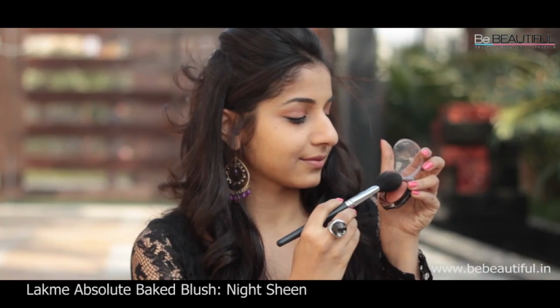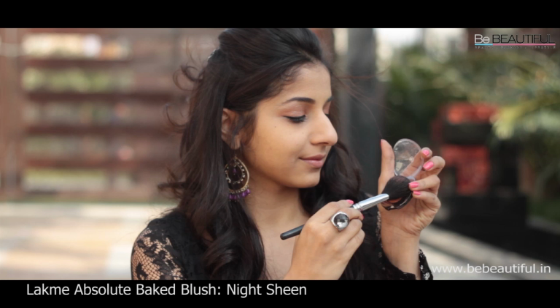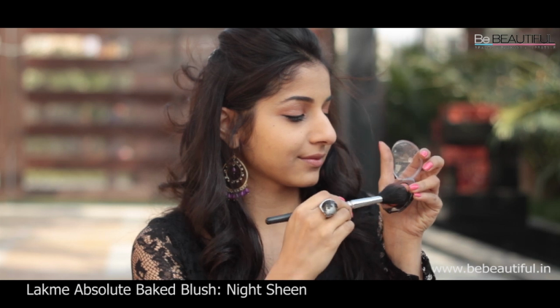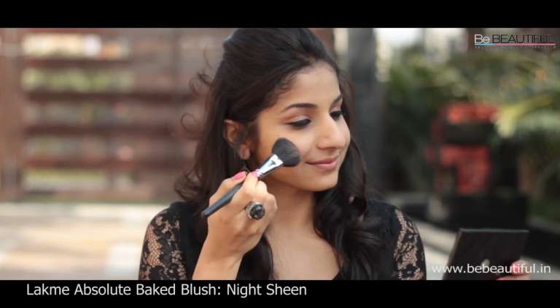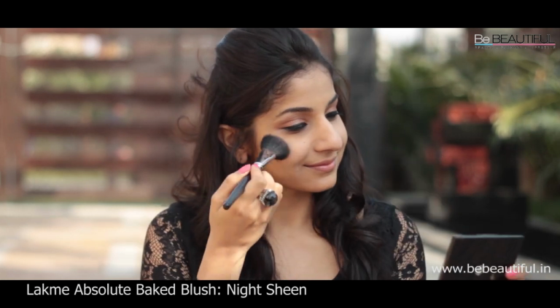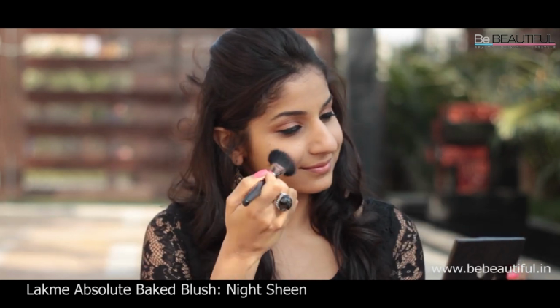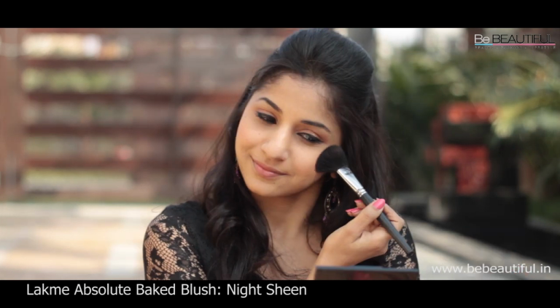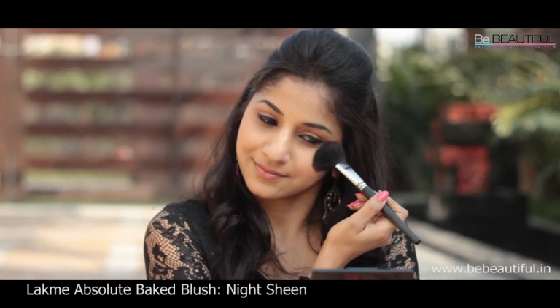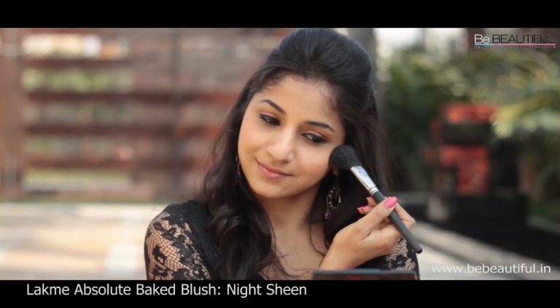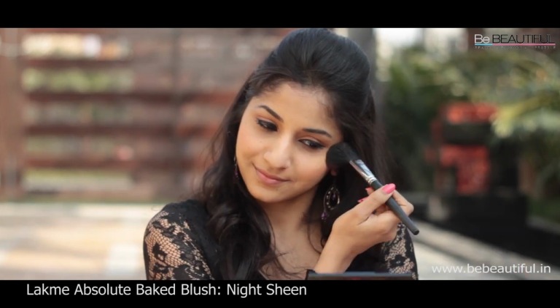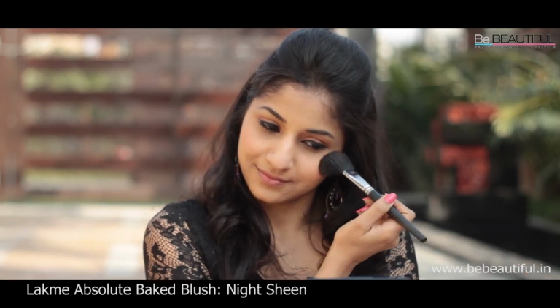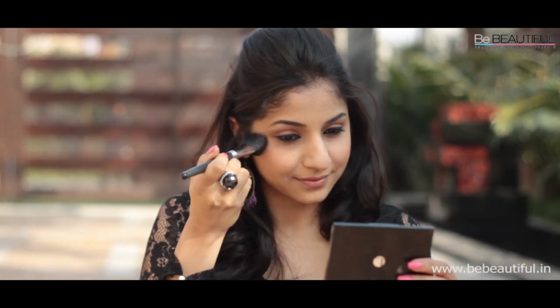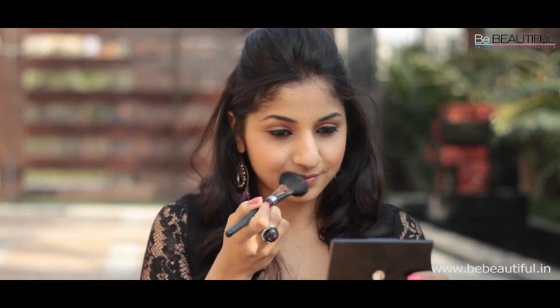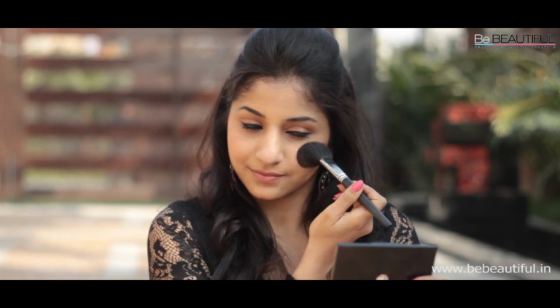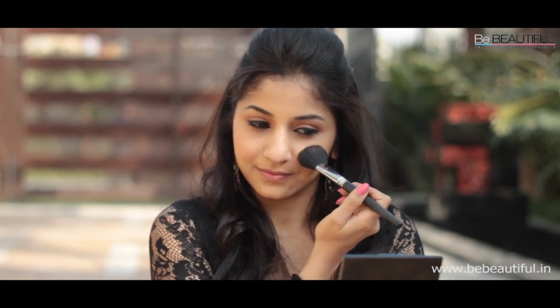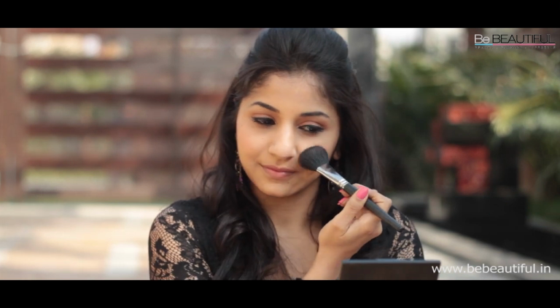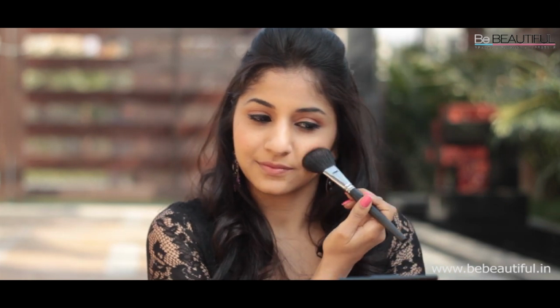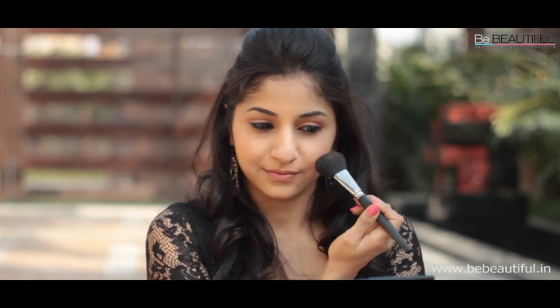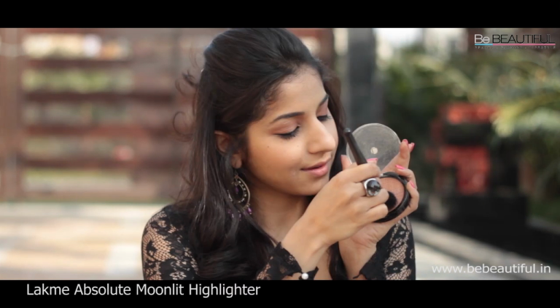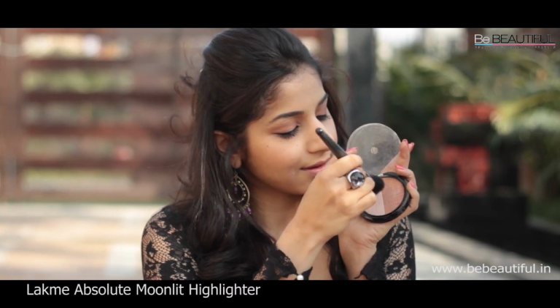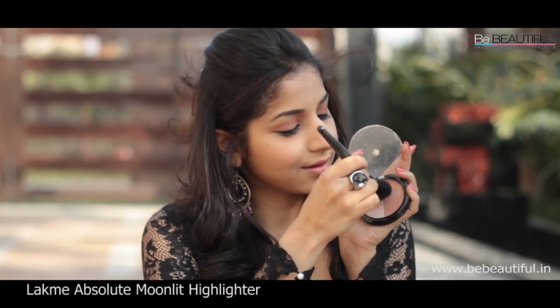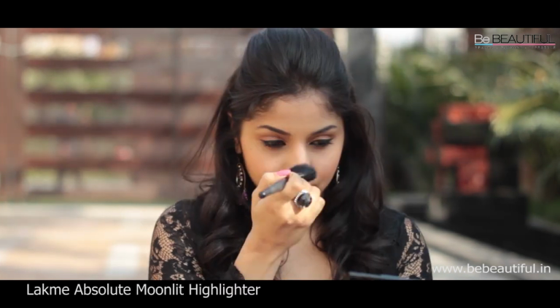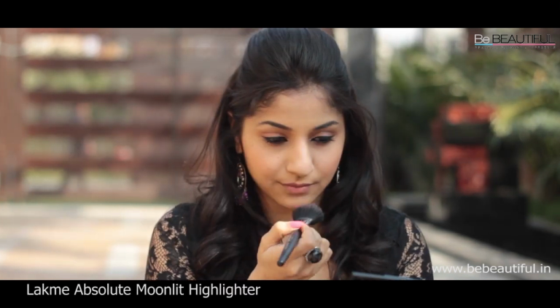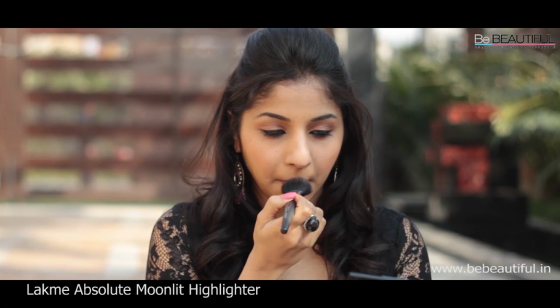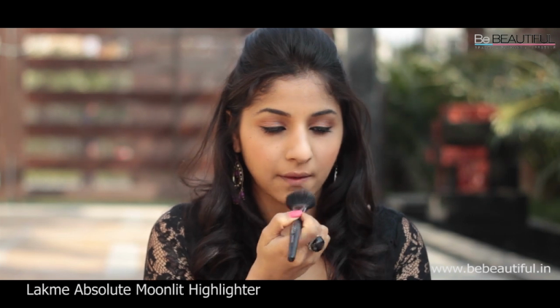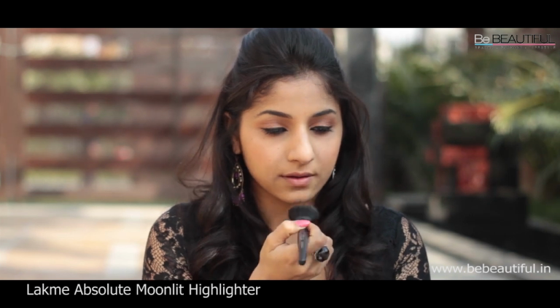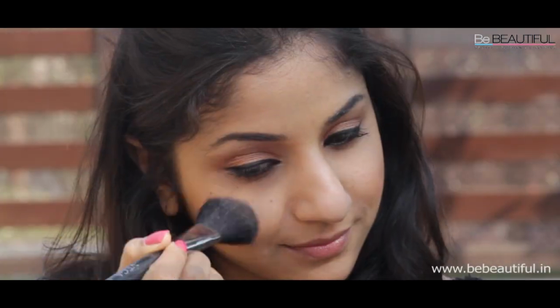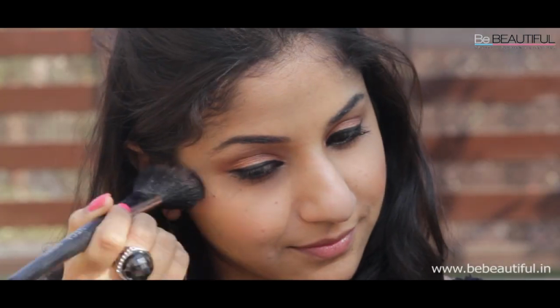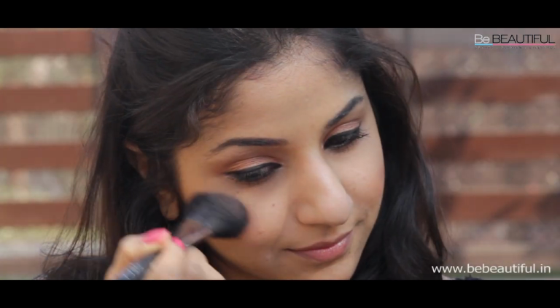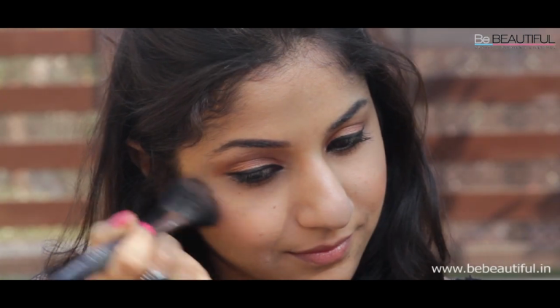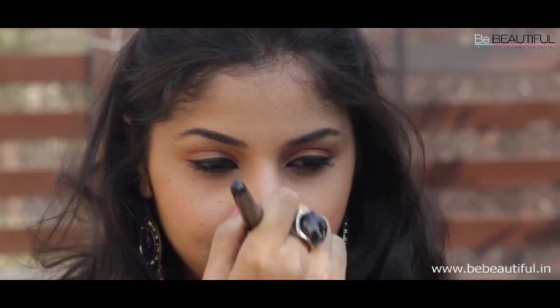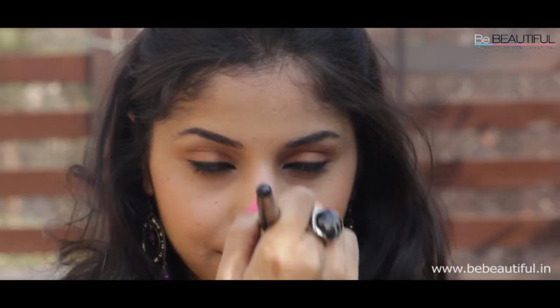To get a peachy glow, swirl the blush brush in the Big Blush Night Sheen and apply this on the apples of your cheeks. For an instant facelift, use the Moonlit Highlighter on top of your cheekbones and a little bit on the bridge of your nose.